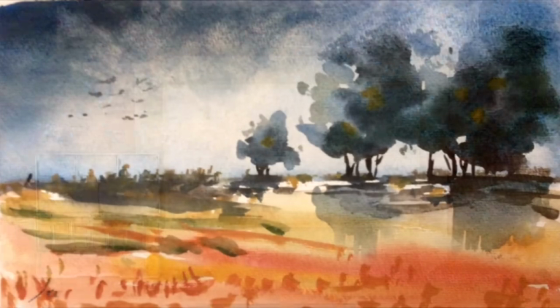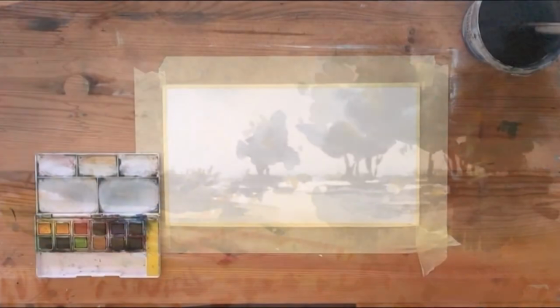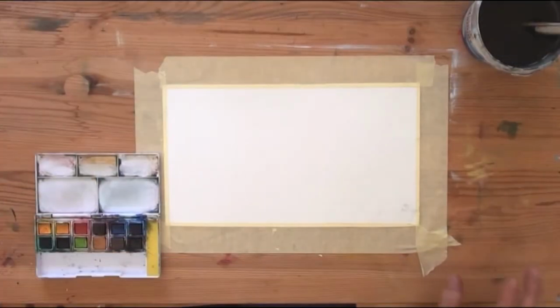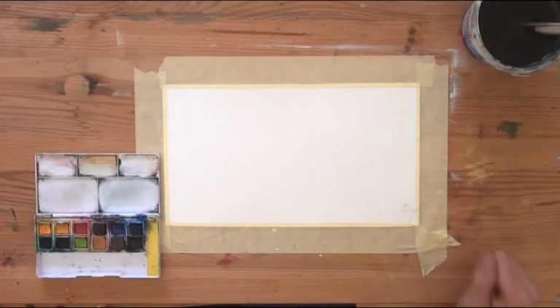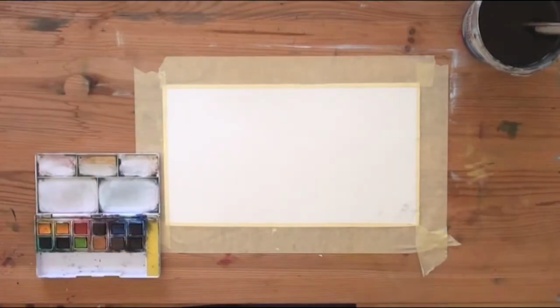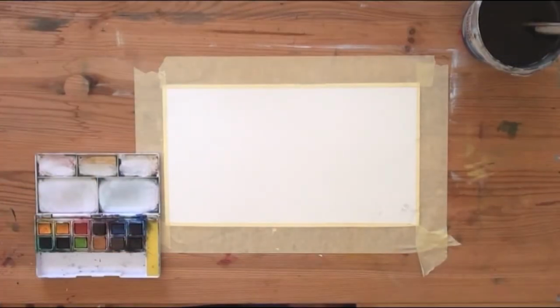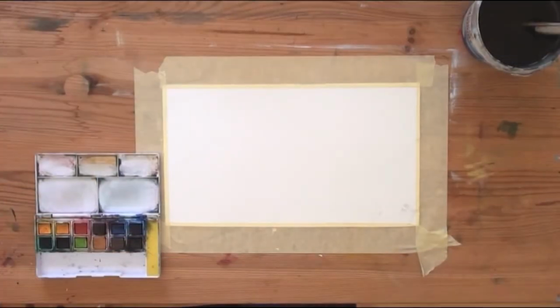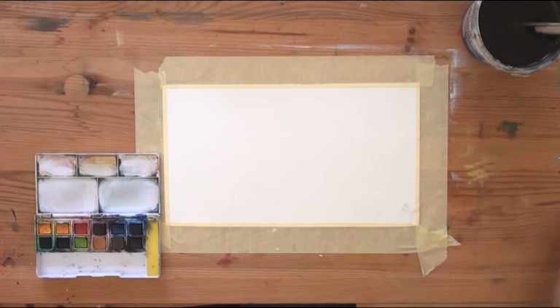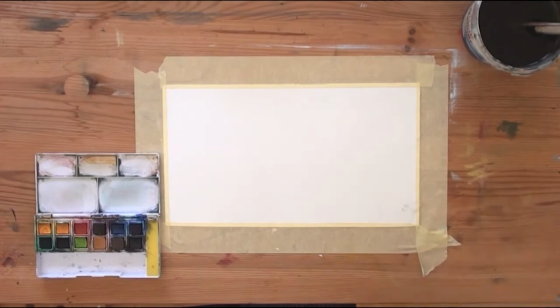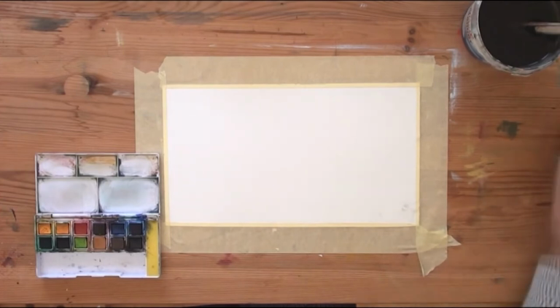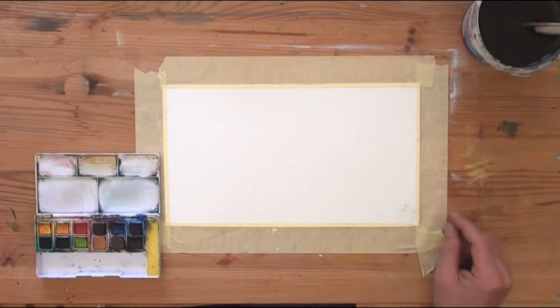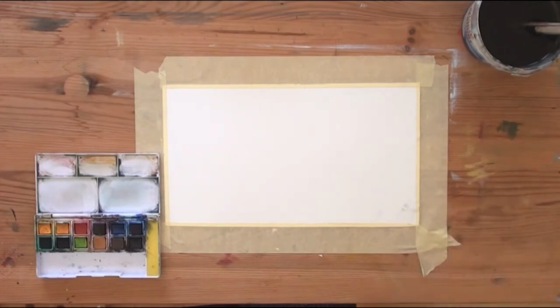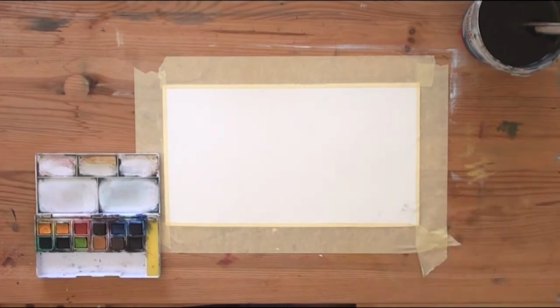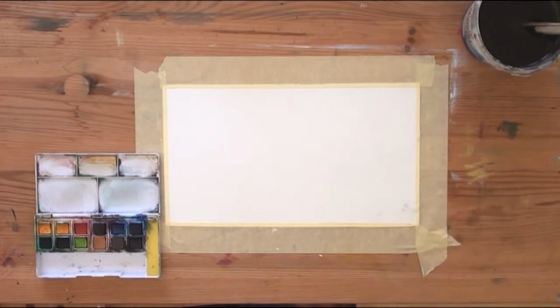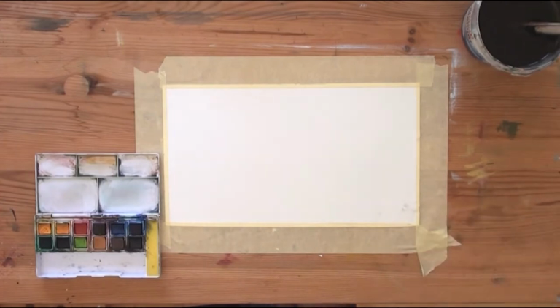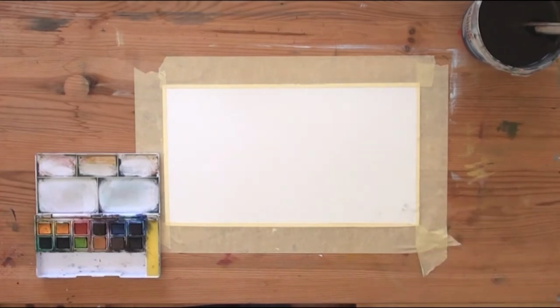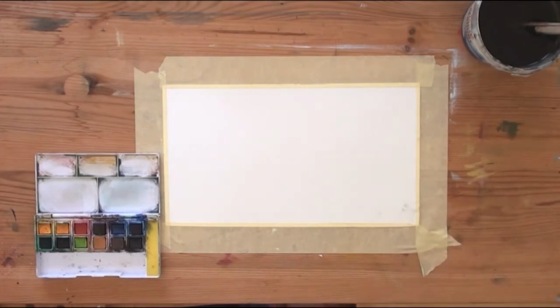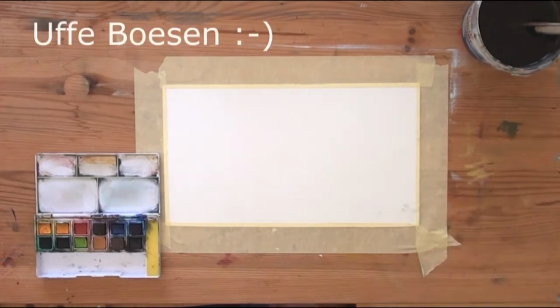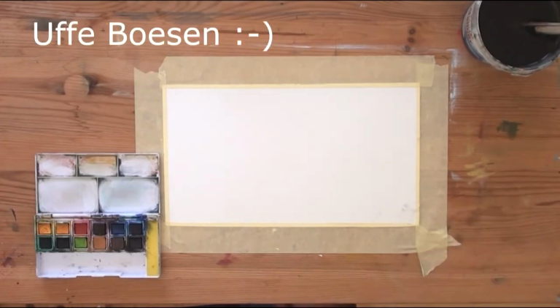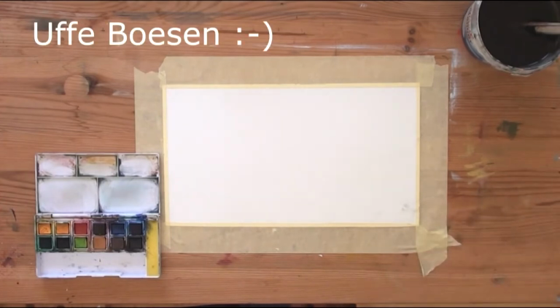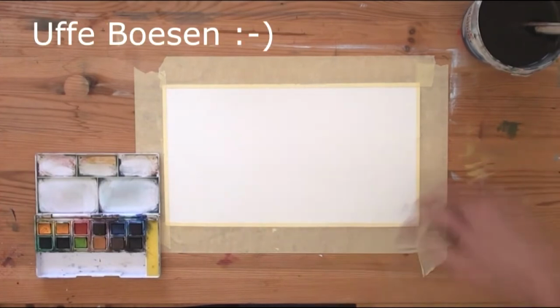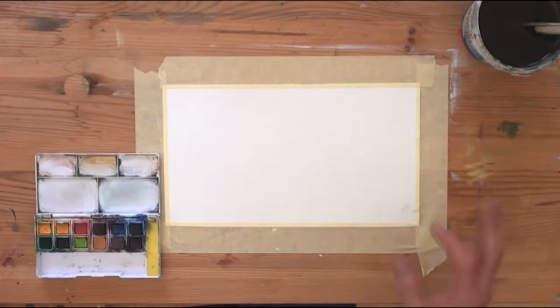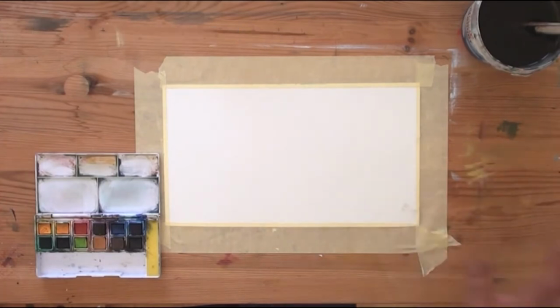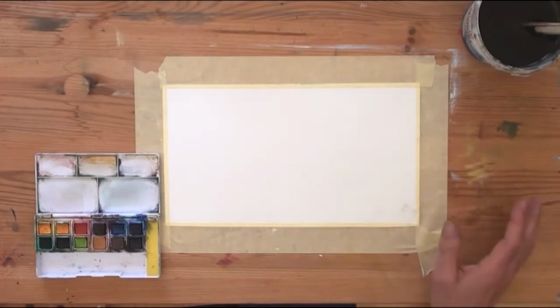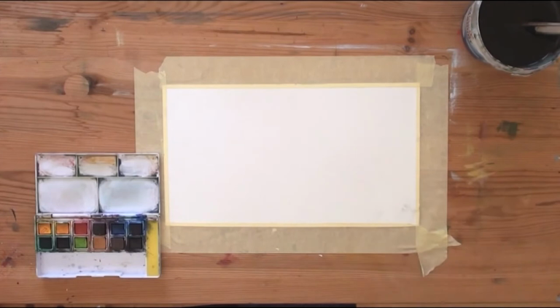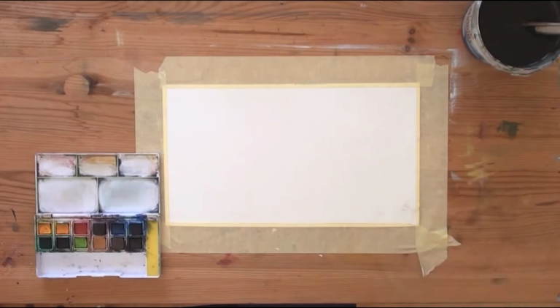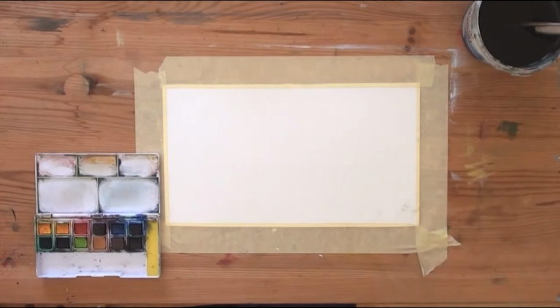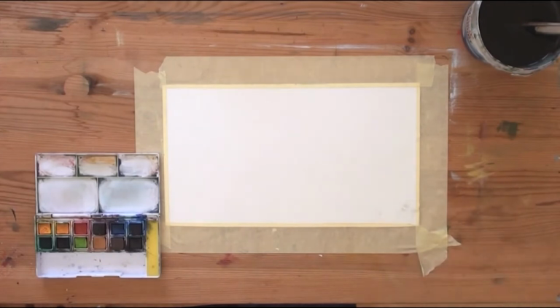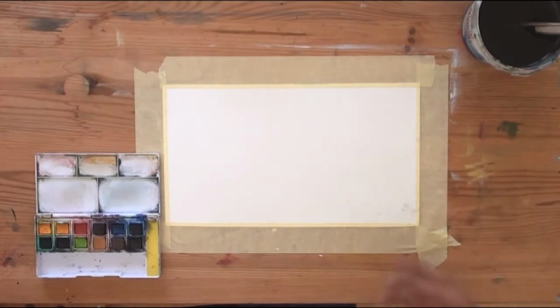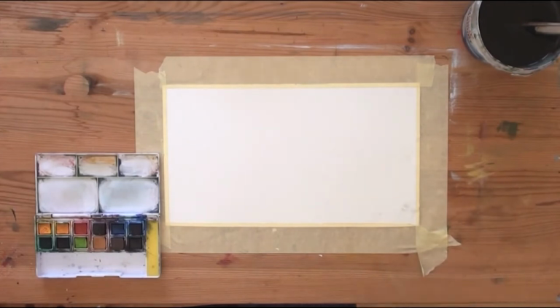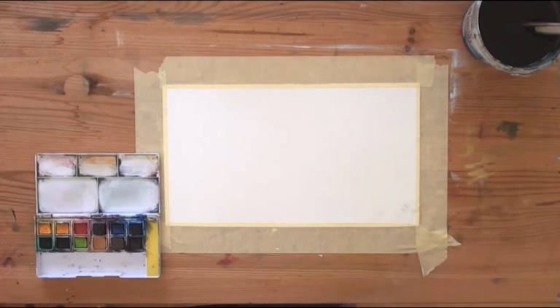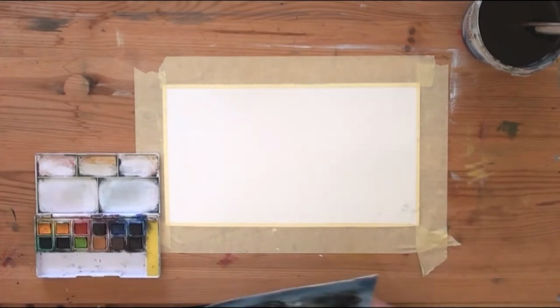Hello everybody, today I will show you a very simple autumn landscape inspired by Ophel Bösen, a Danish watercolor artist.